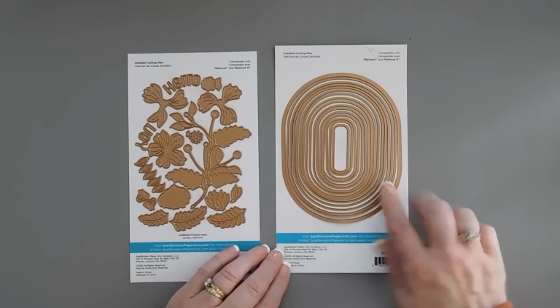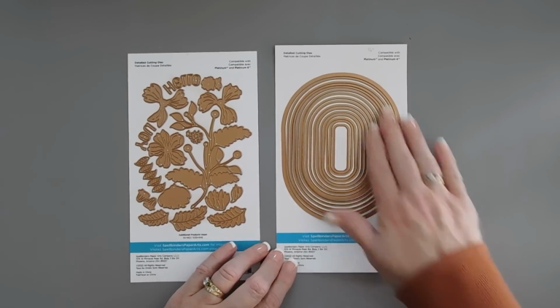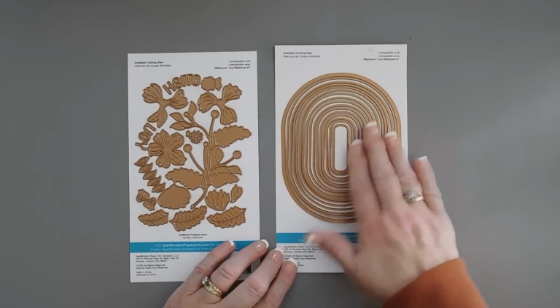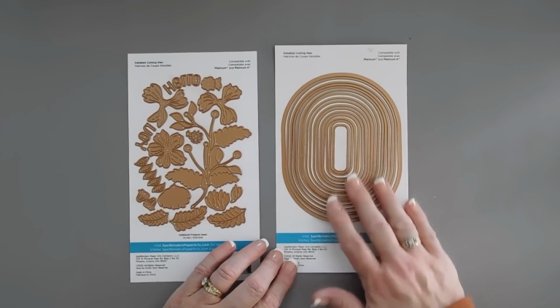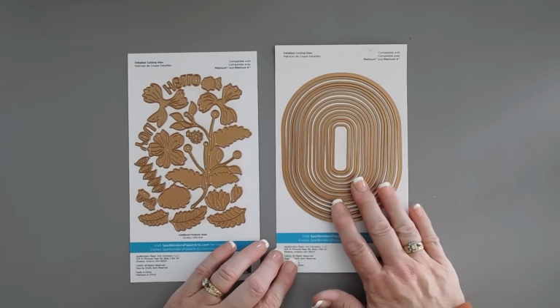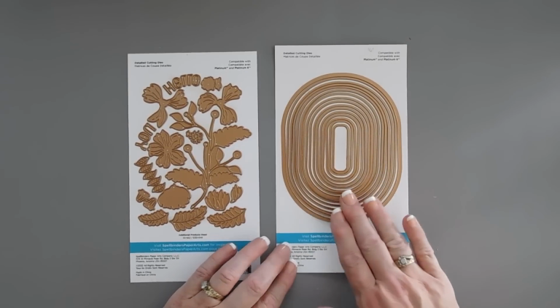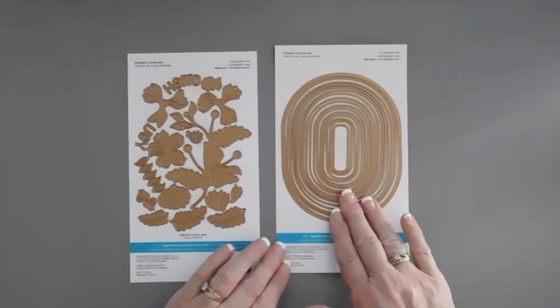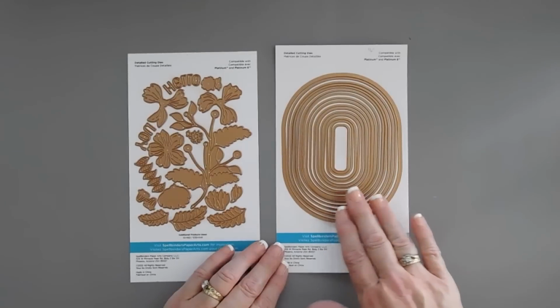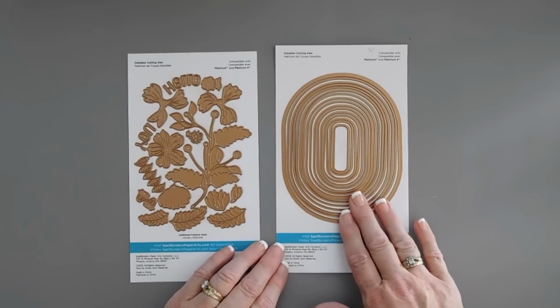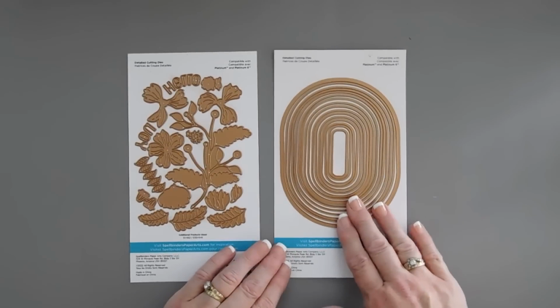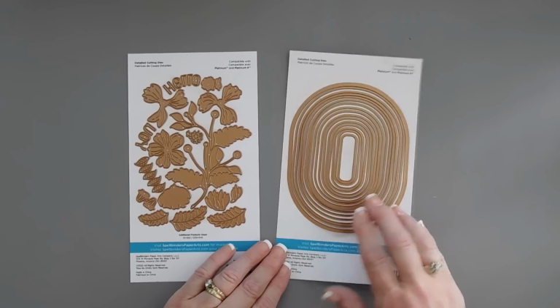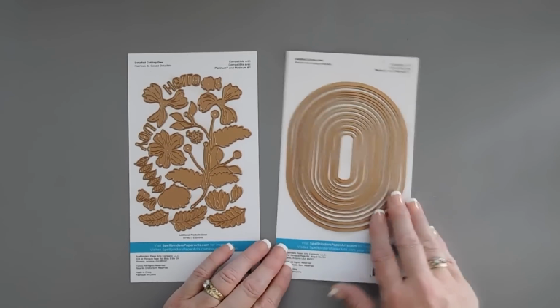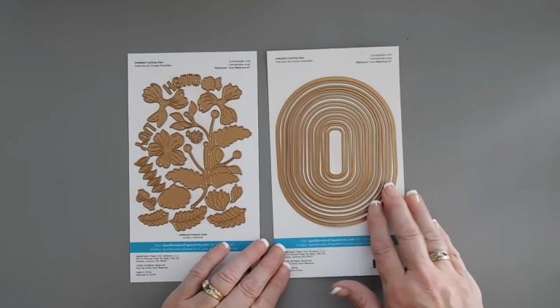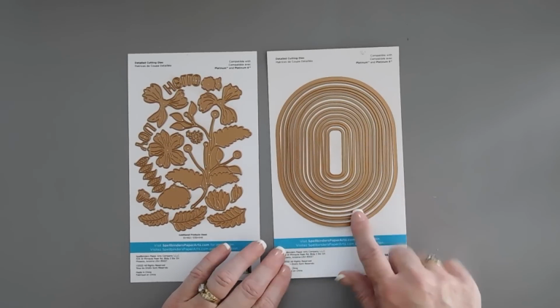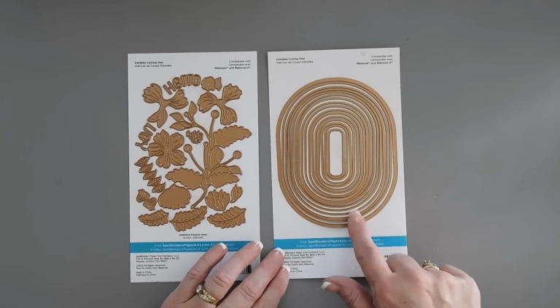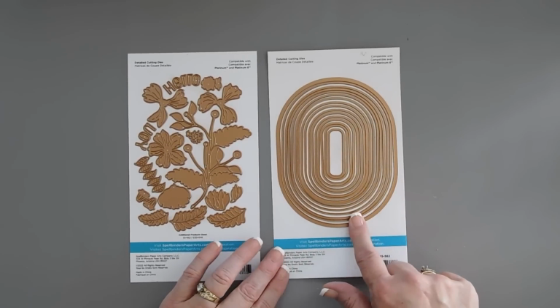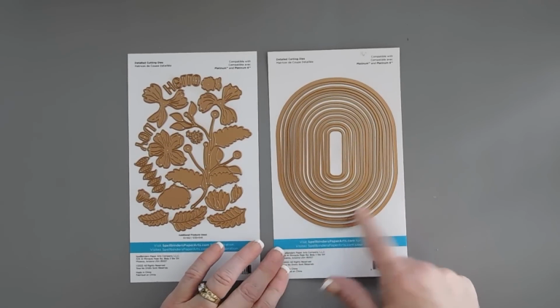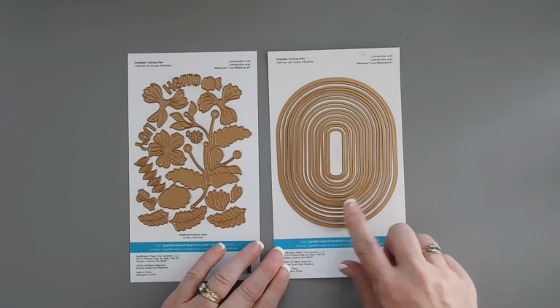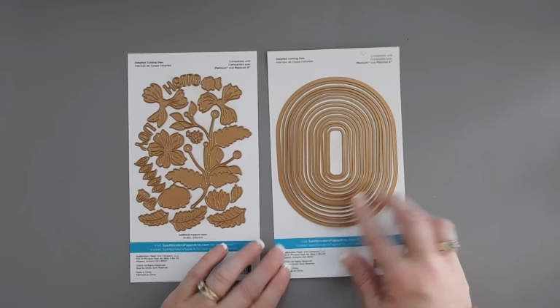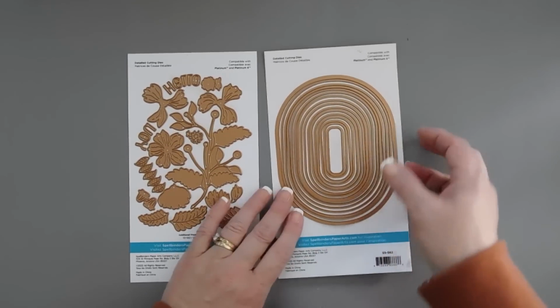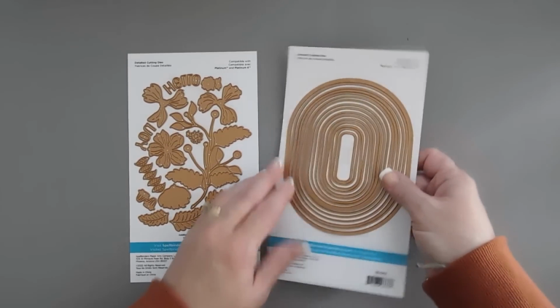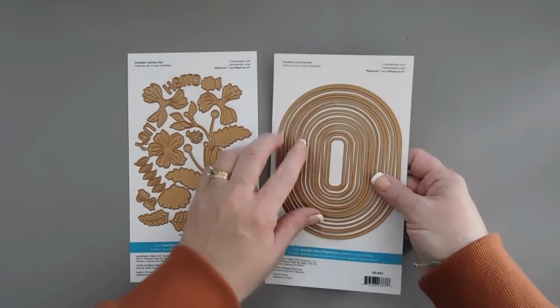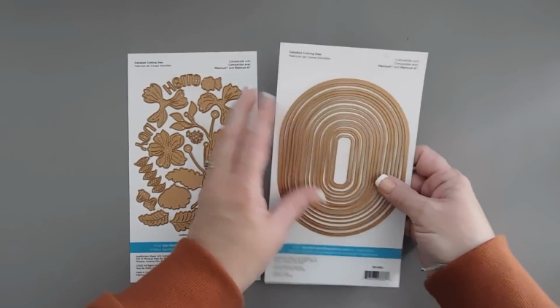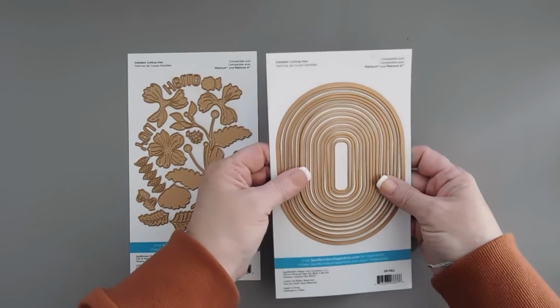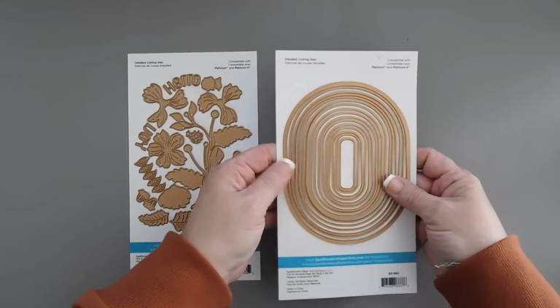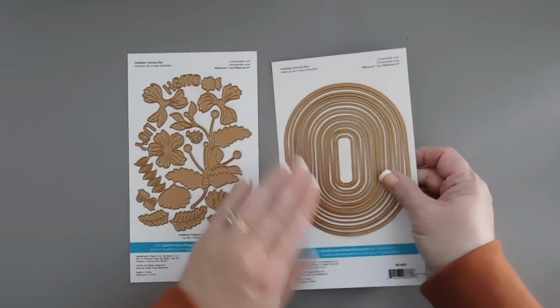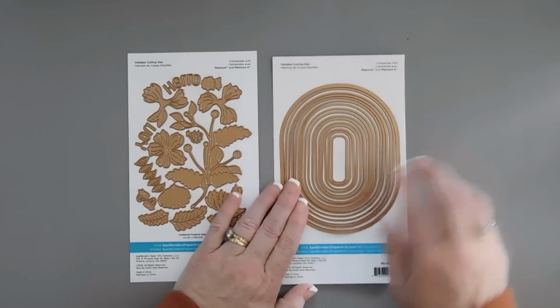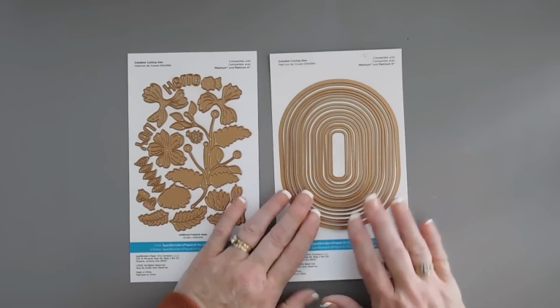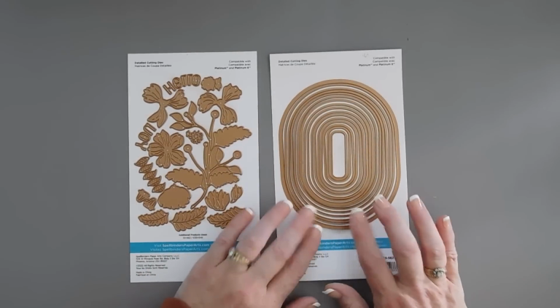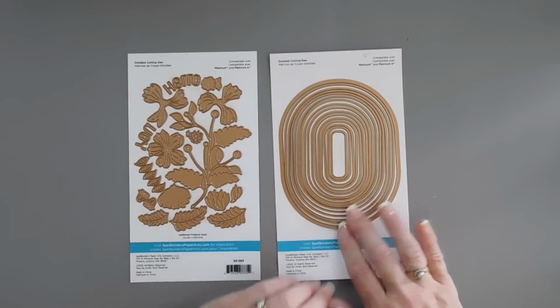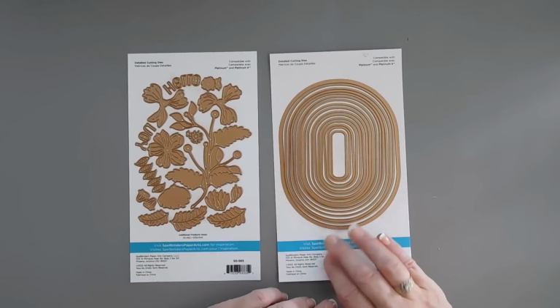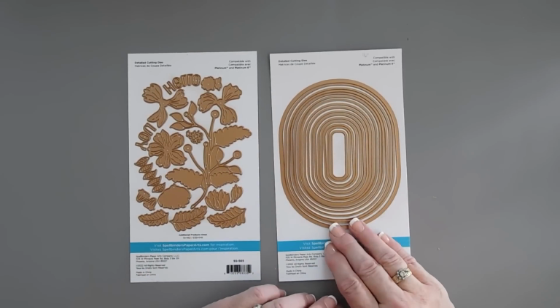I don't have oval shapes like this, so I'm super excited to try this. It's a nesting set. There are 16 ovals in total in this die set. Lots of ovals, and we'll be using quite a few of them on our project today.